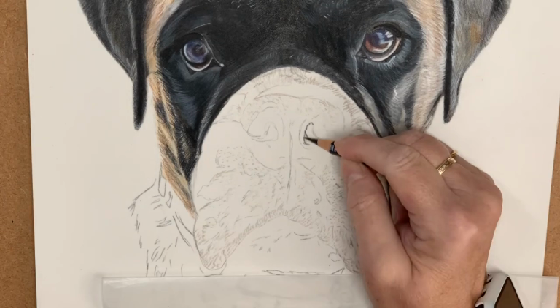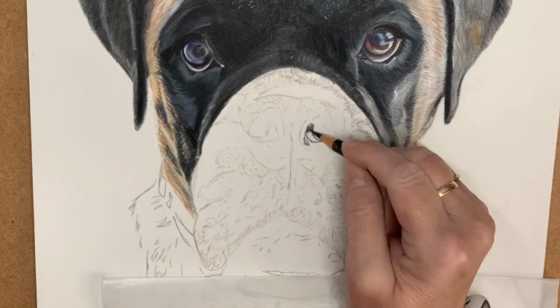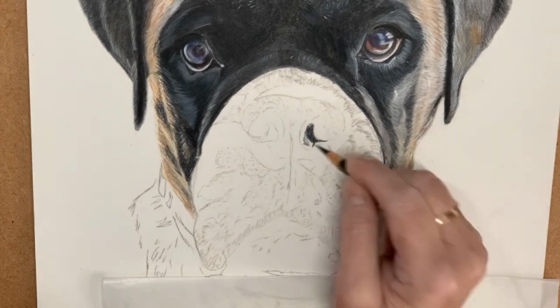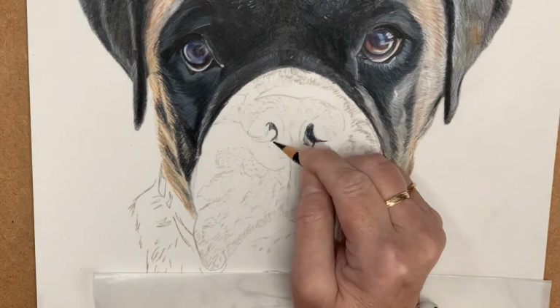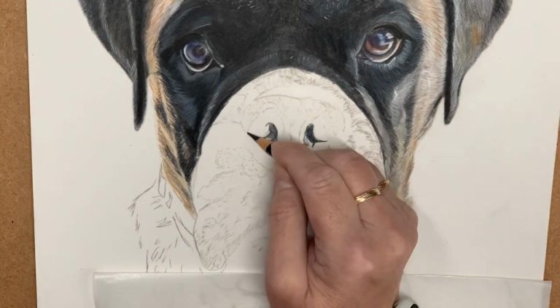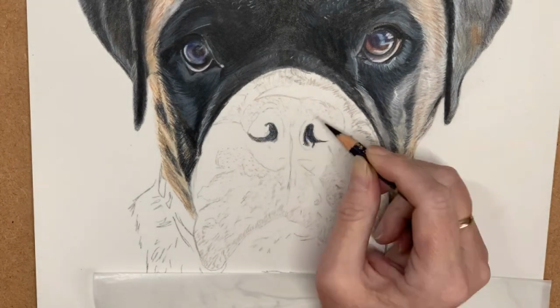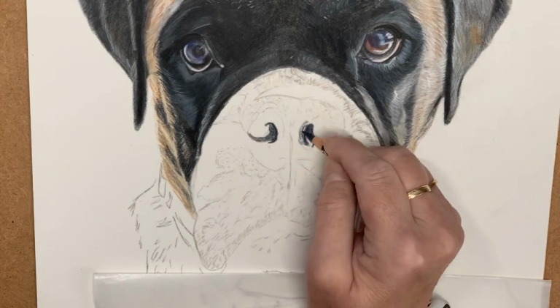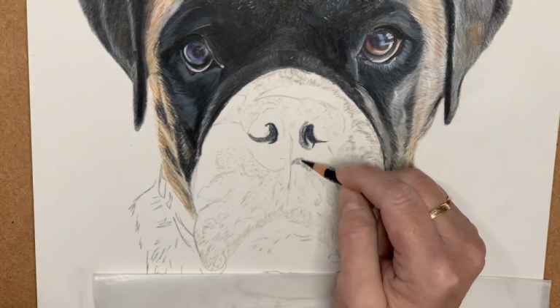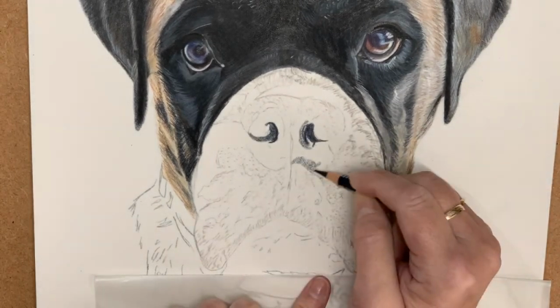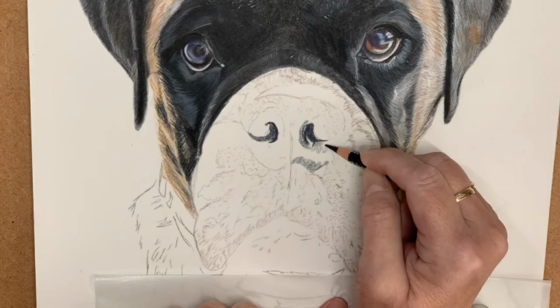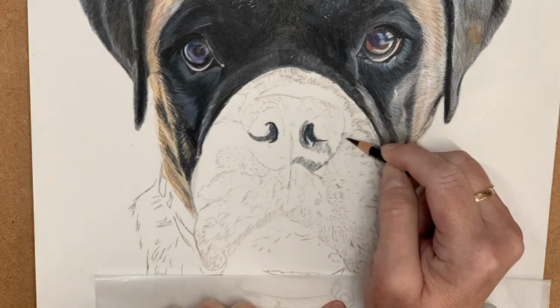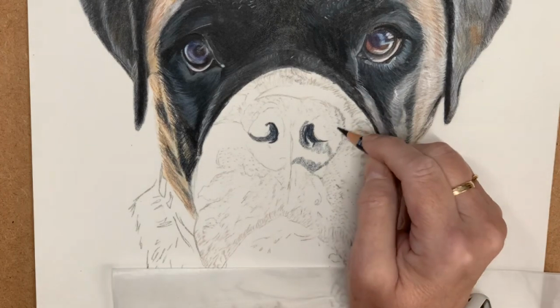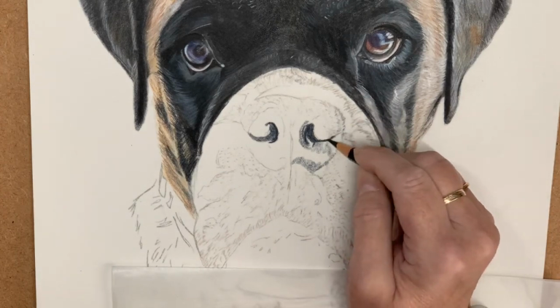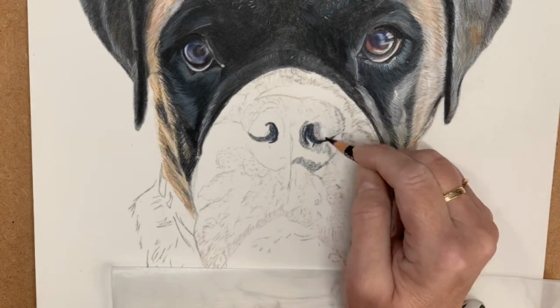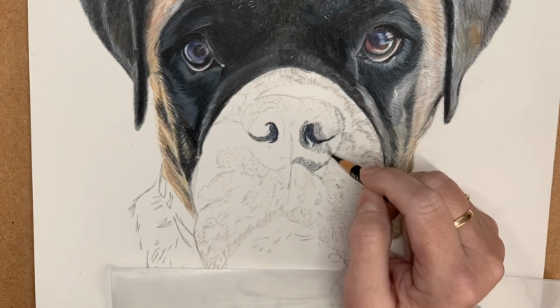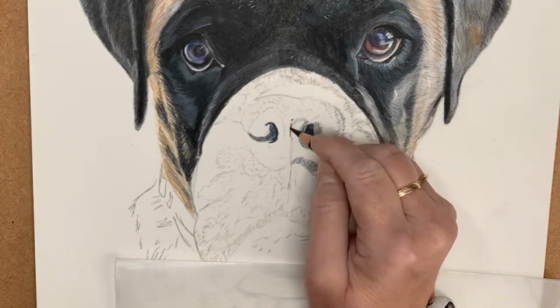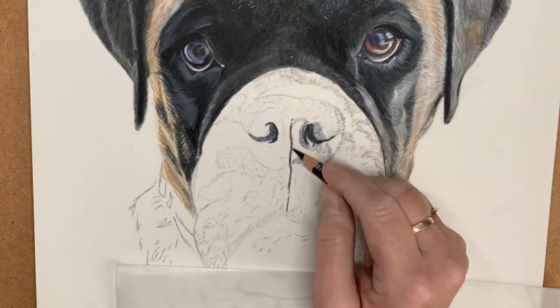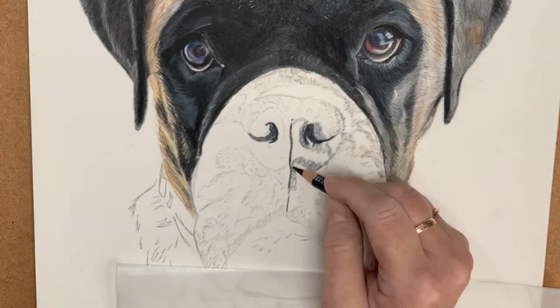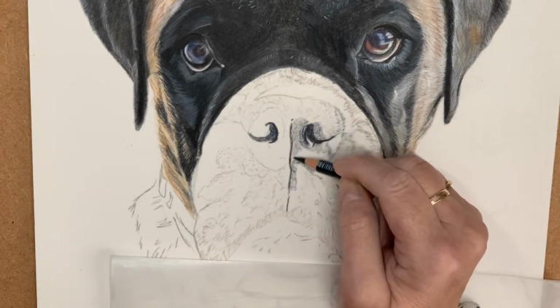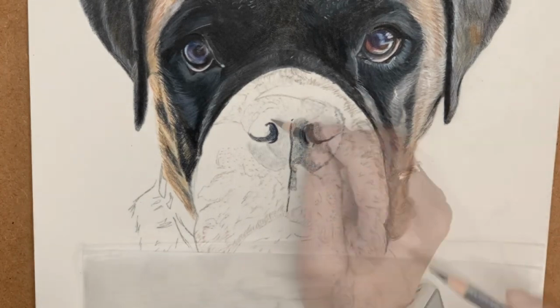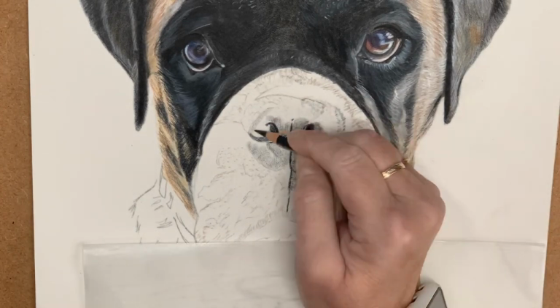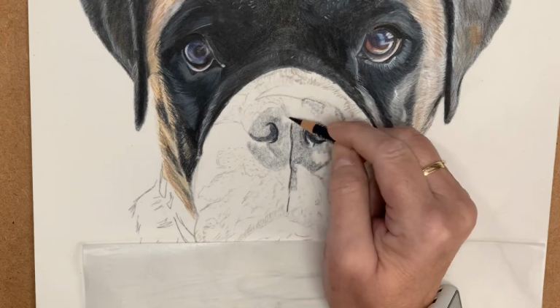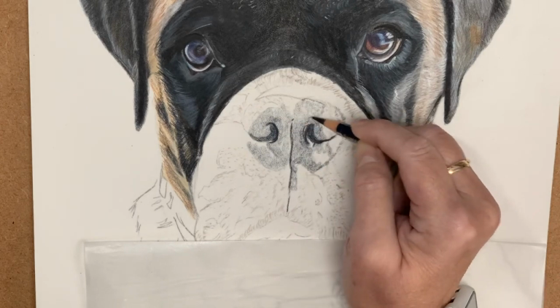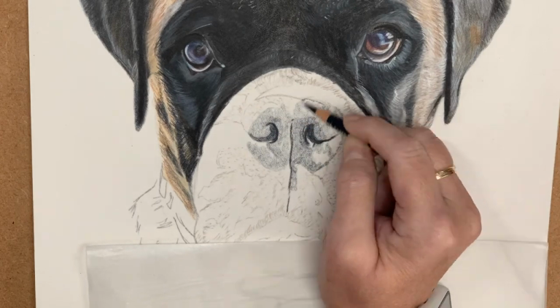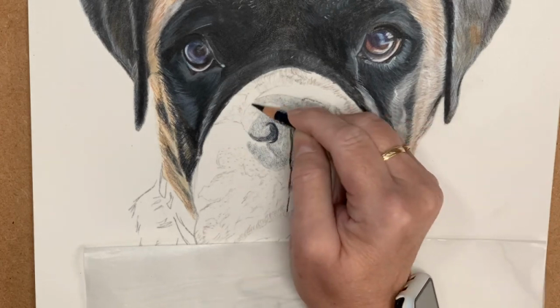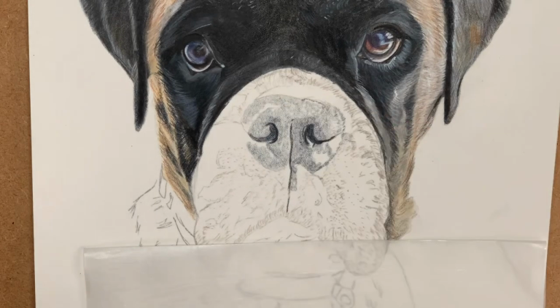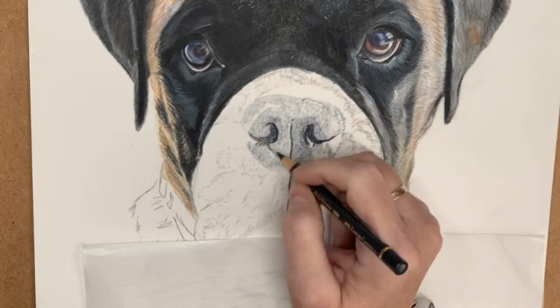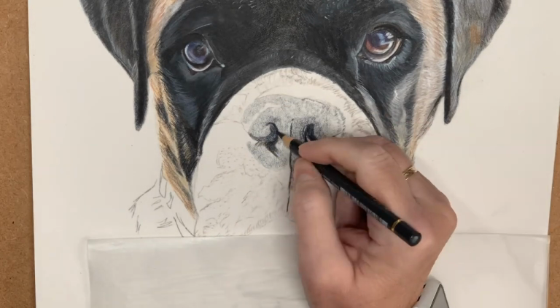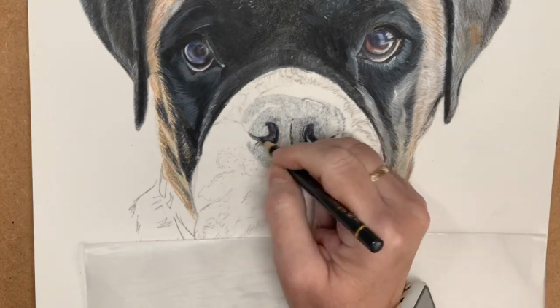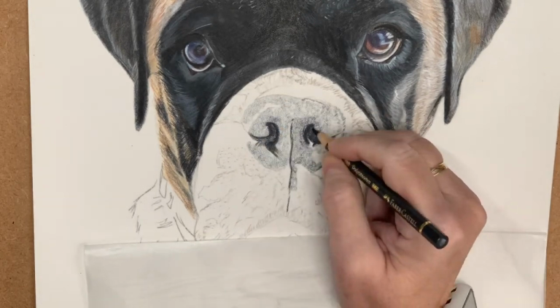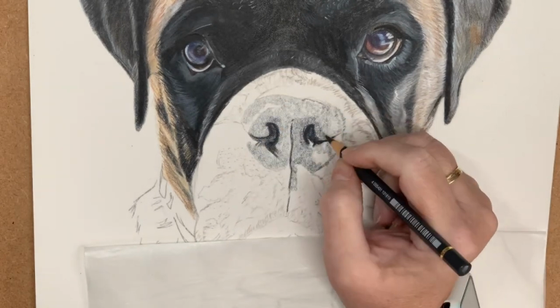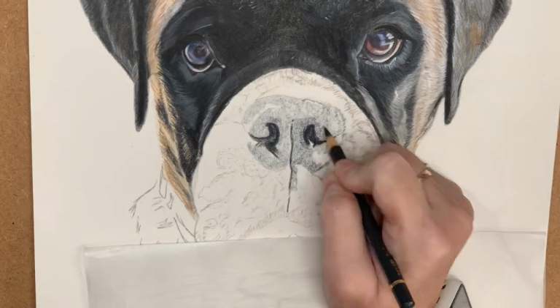Here I go working on Freya's nose. To start with, I use a medium pressure within the nostrils with my indigo blue. These are the Polychromos by Faber-Castell — they are amazing pencils.